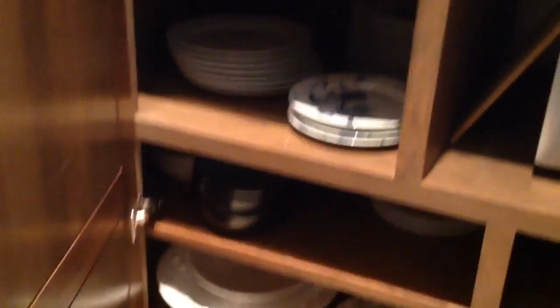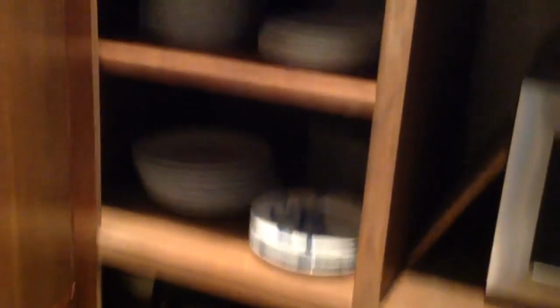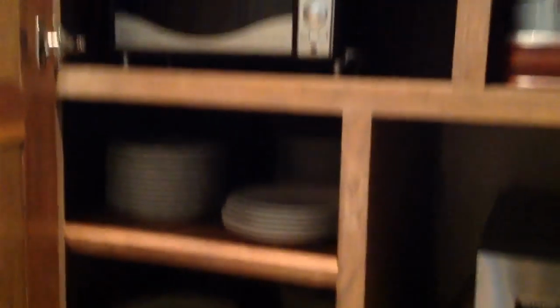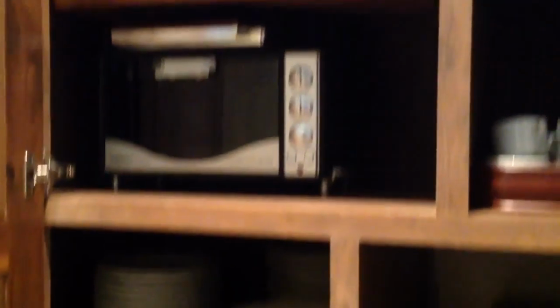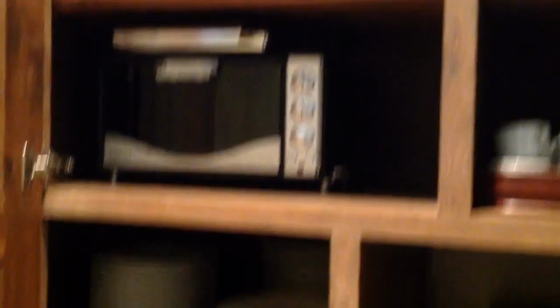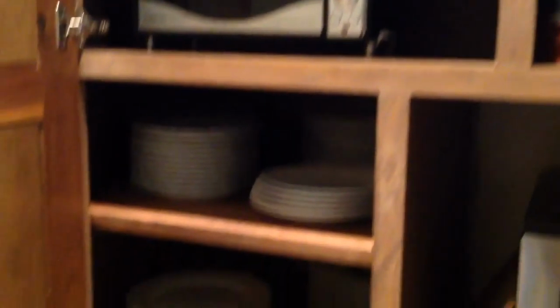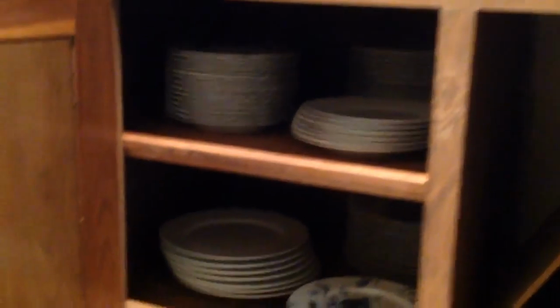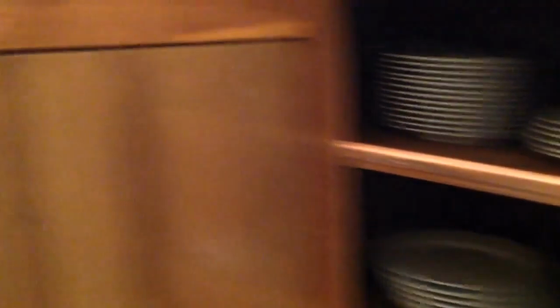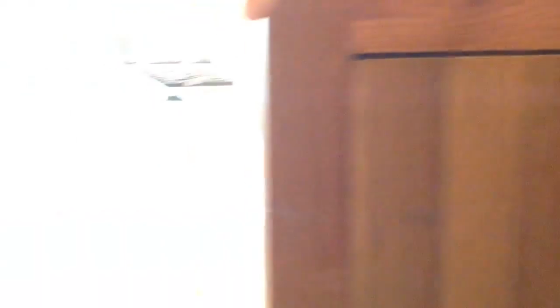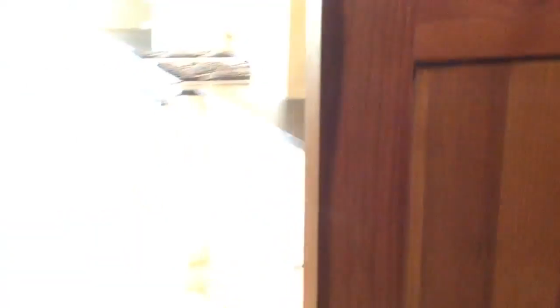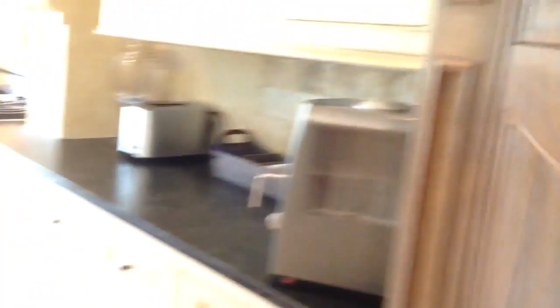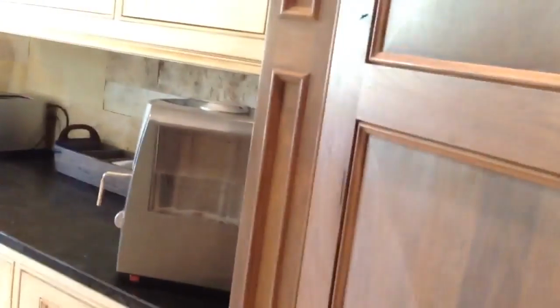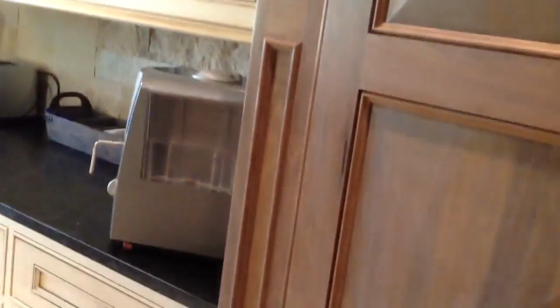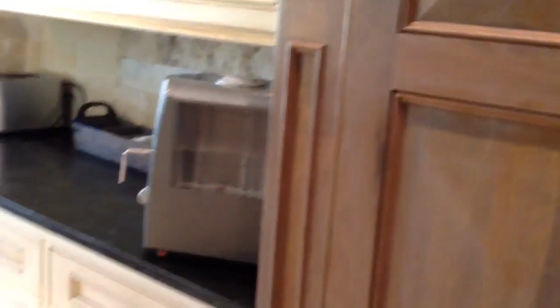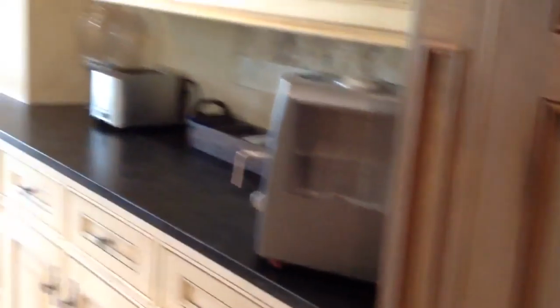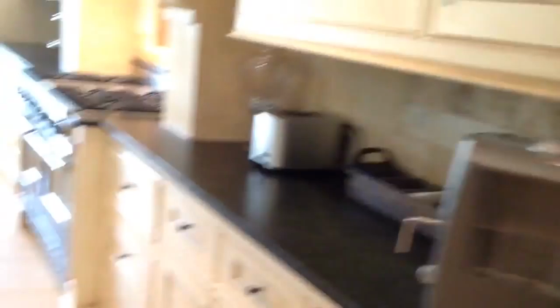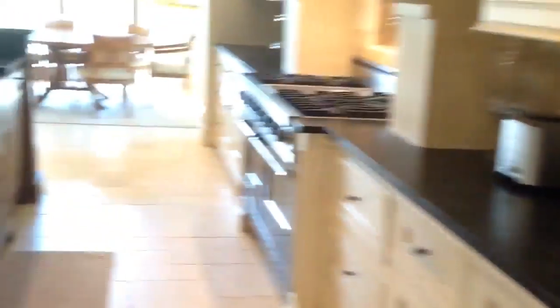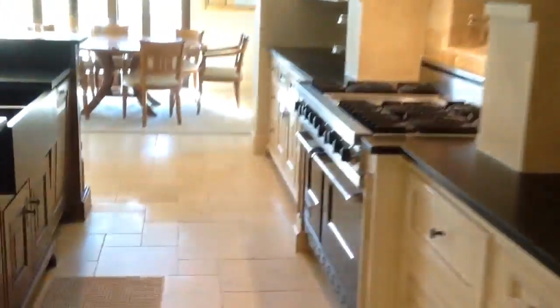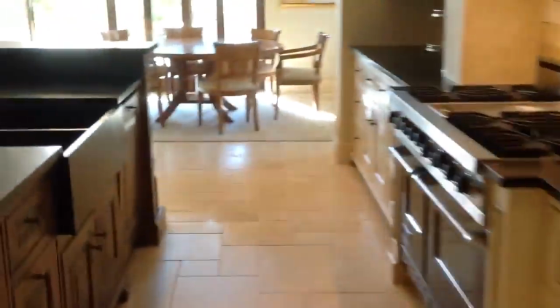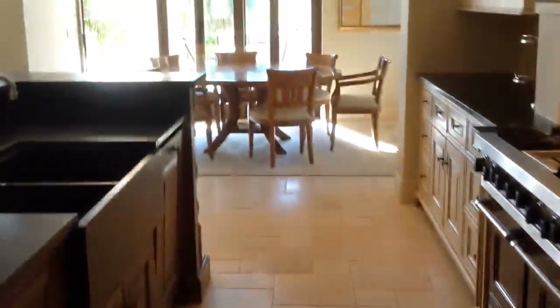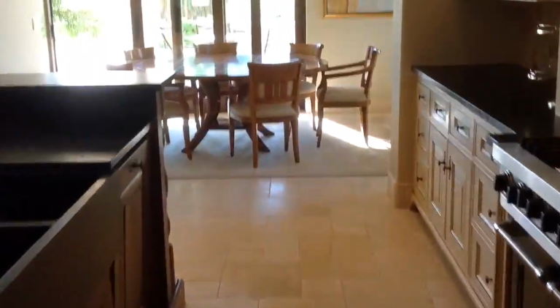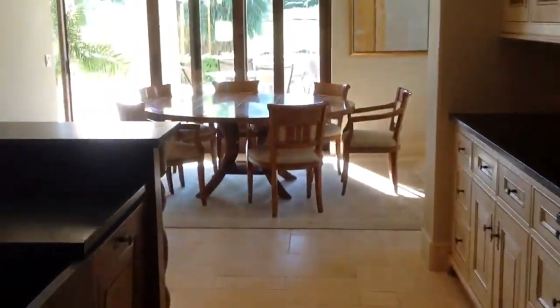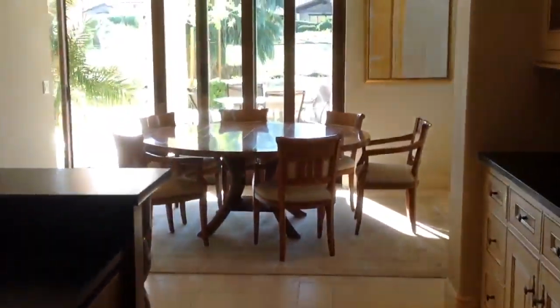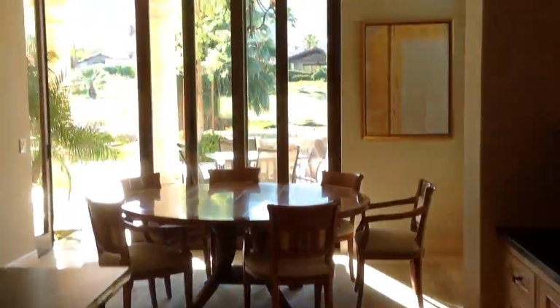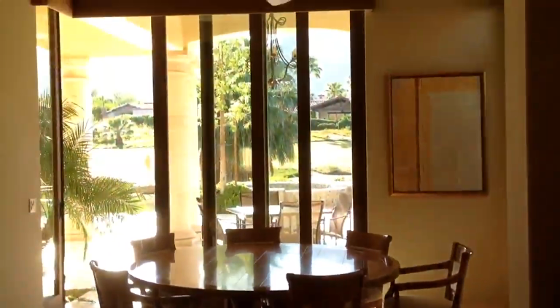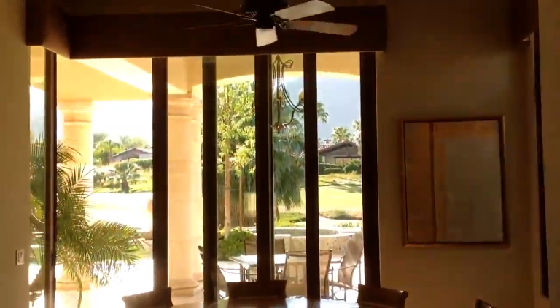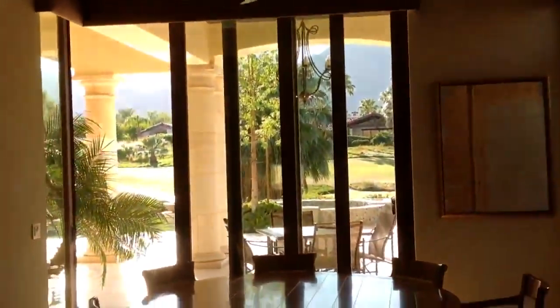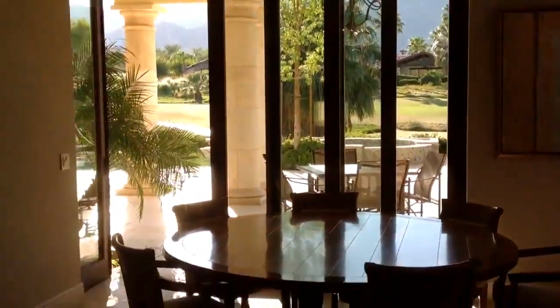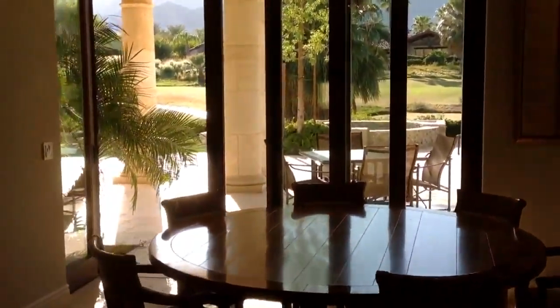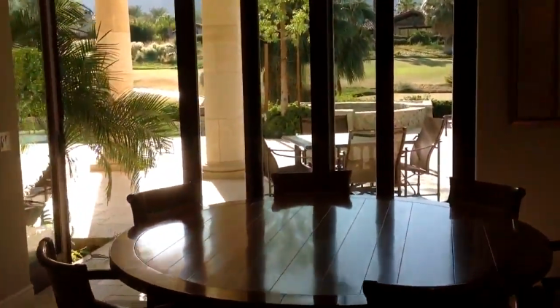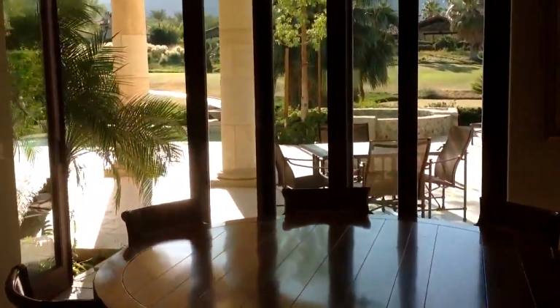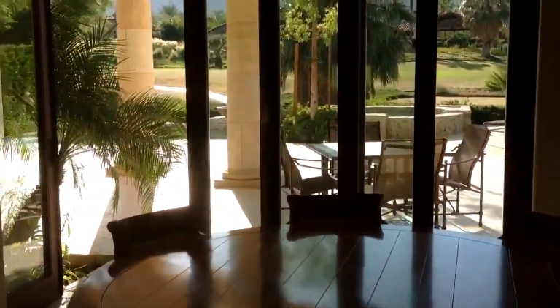Just storage, which is great. Remember, all those doors slide open.